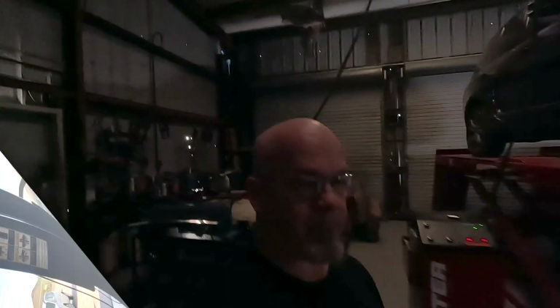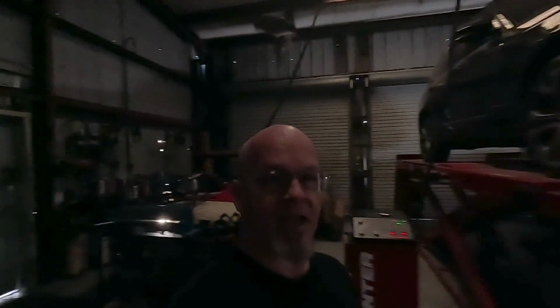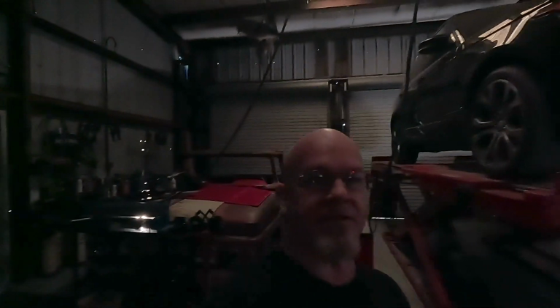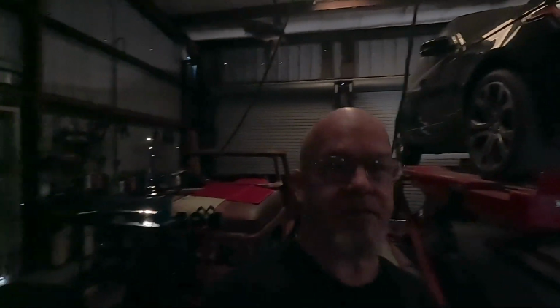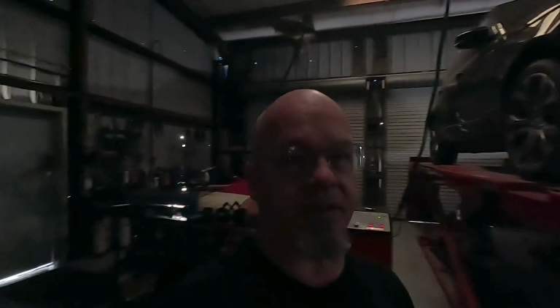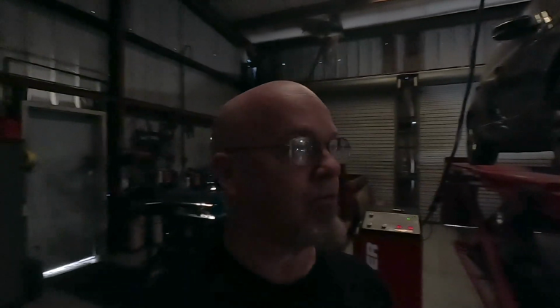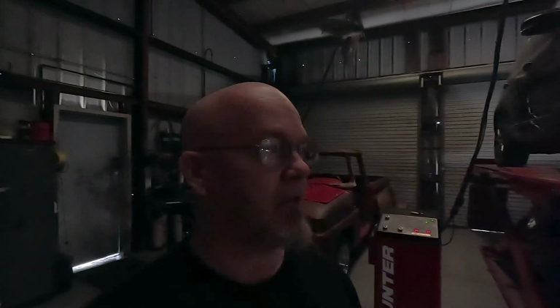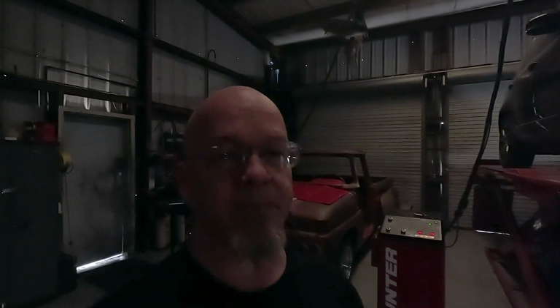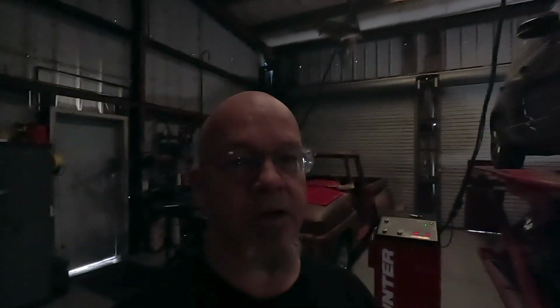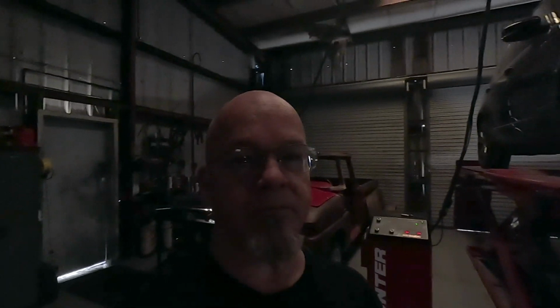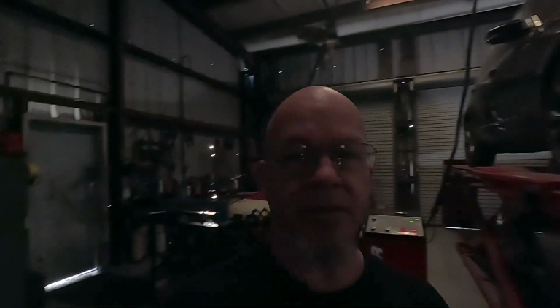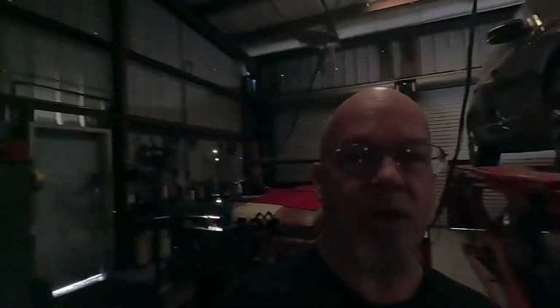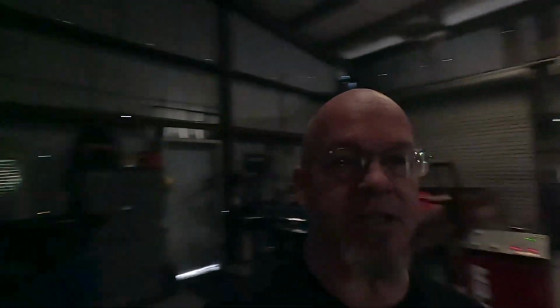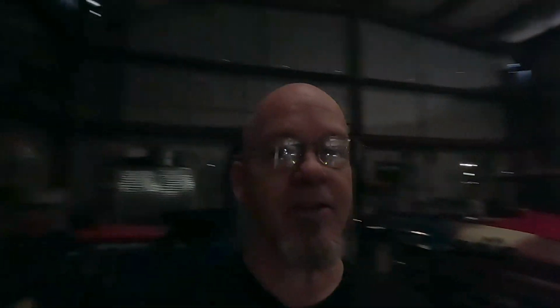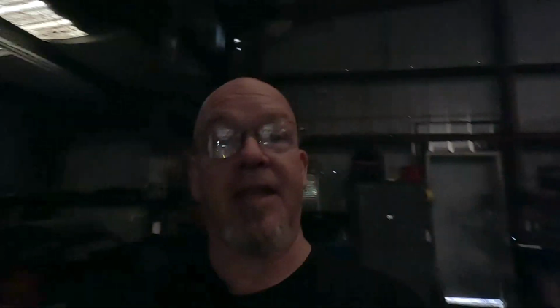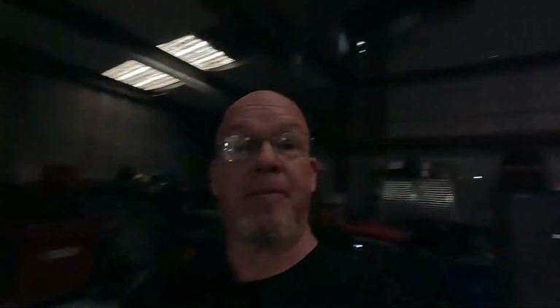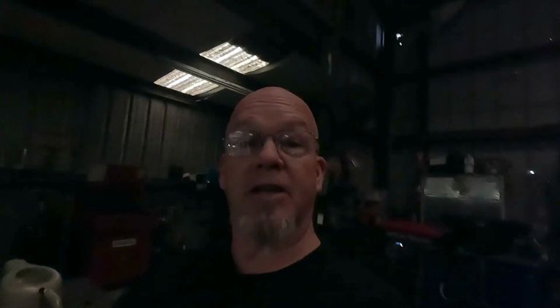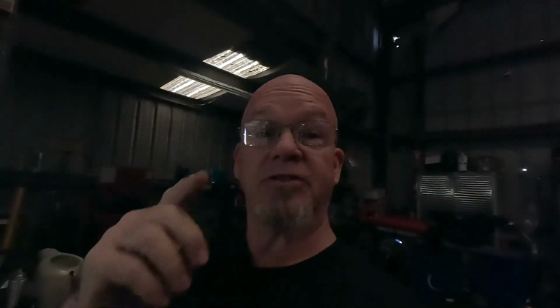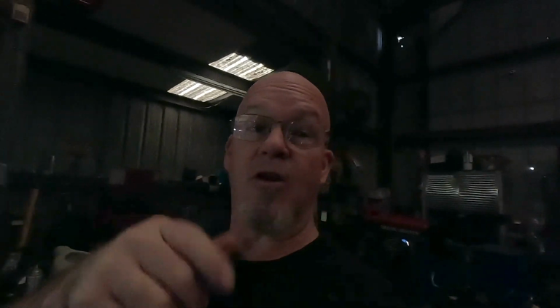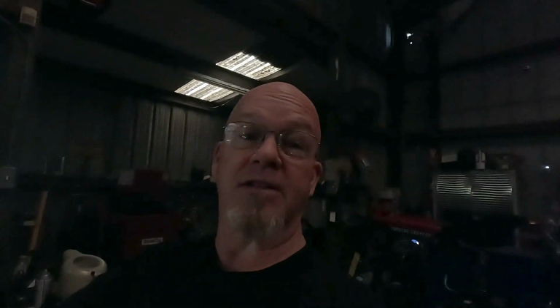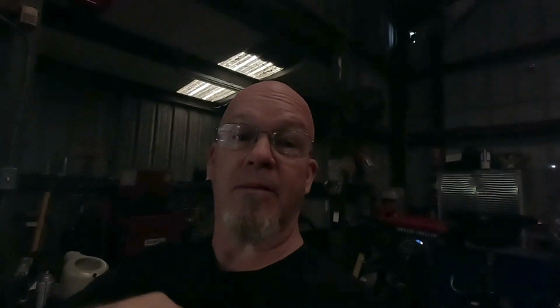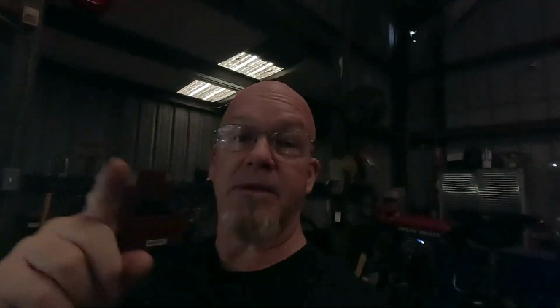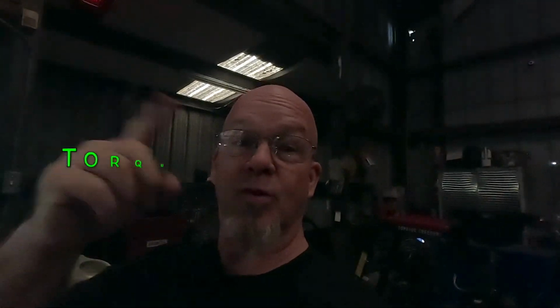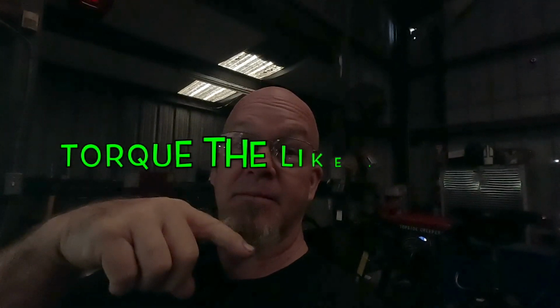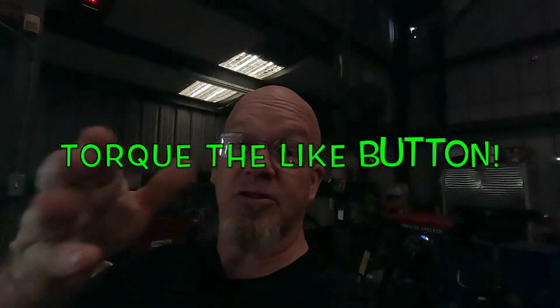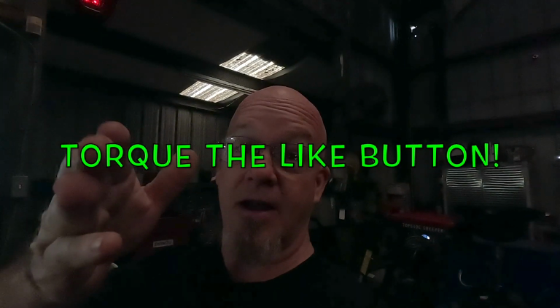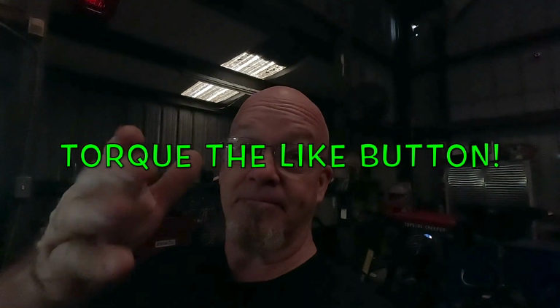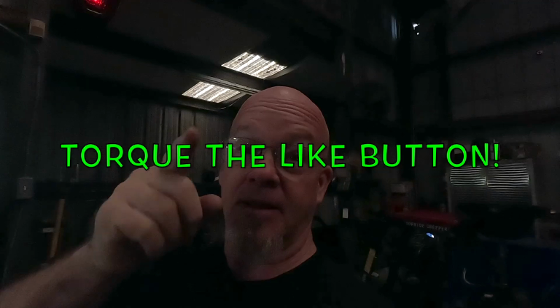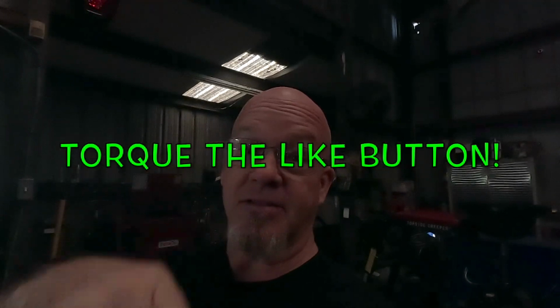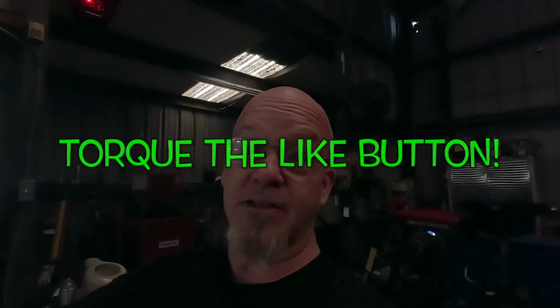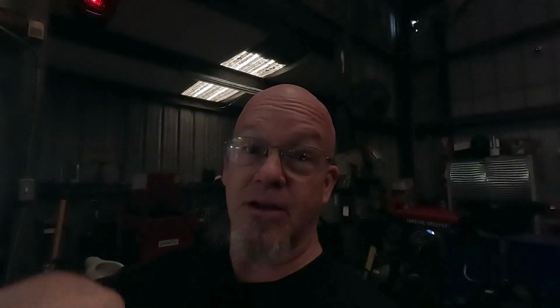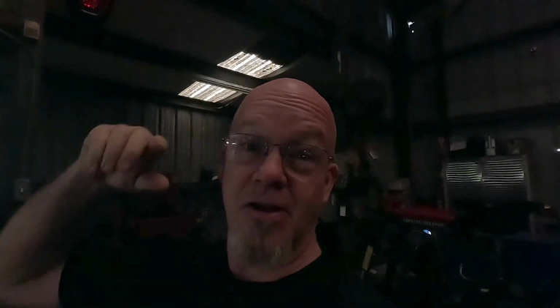All right guys, everyone's locked up and gone home. Thanks for watching today's video — I appreciate you watching. I hope you got something from it, maybe enough to torque the like button or subscribe. I'll see you in the next video. You're awesome.